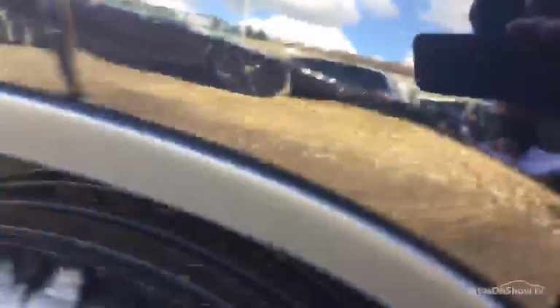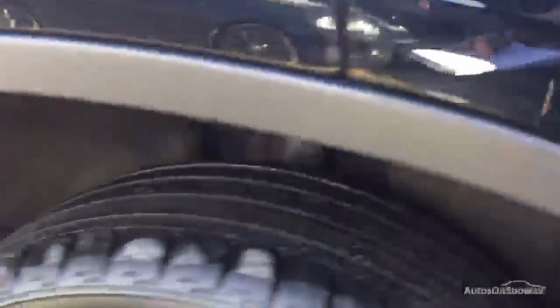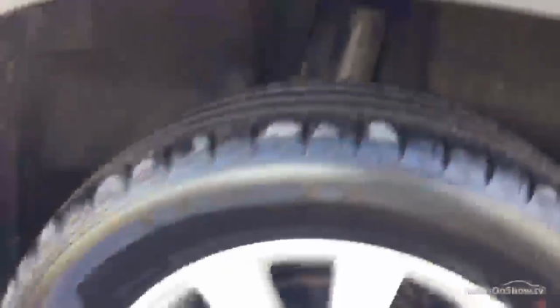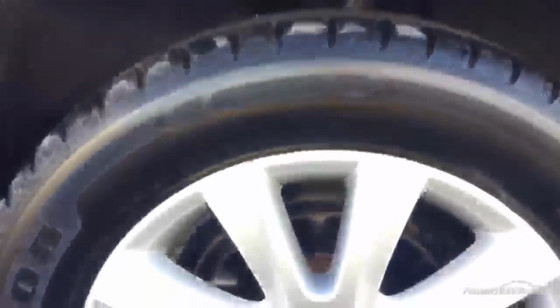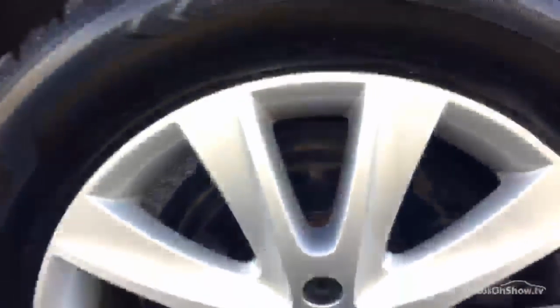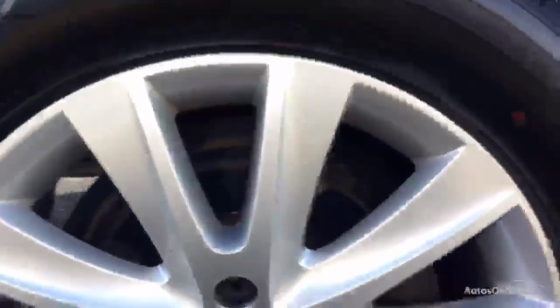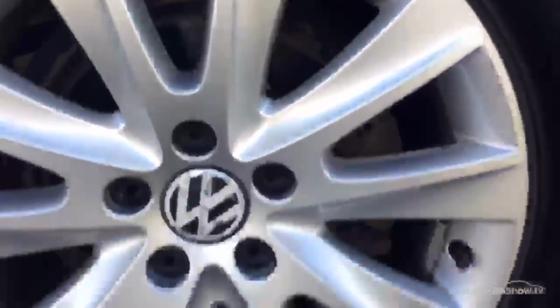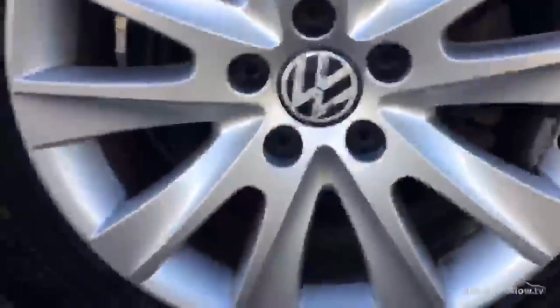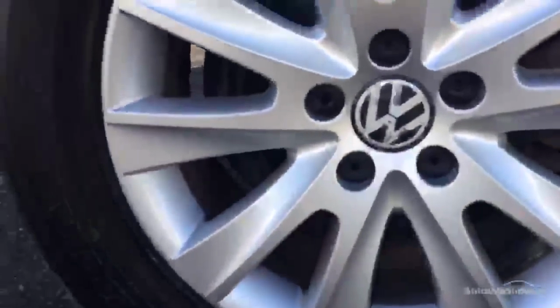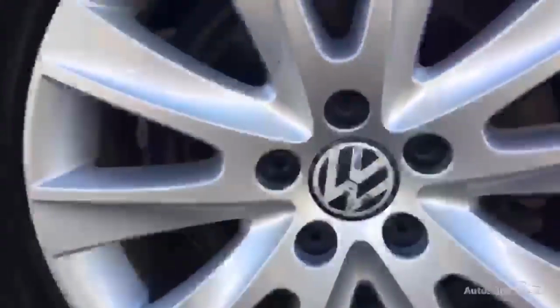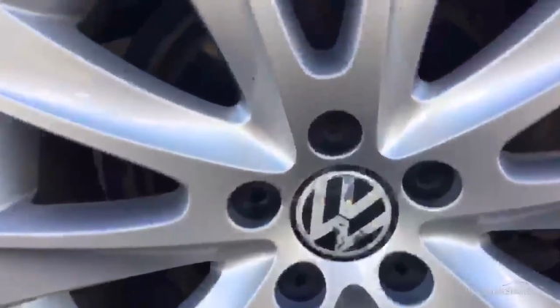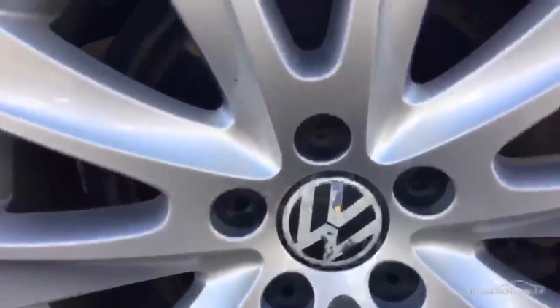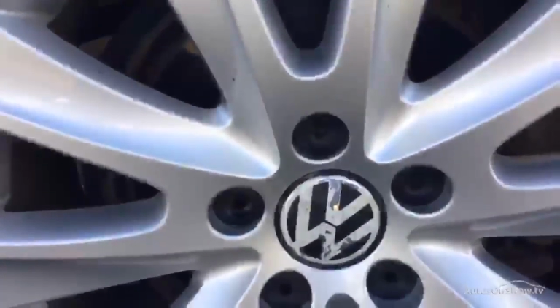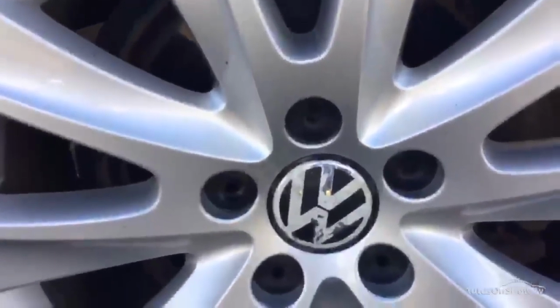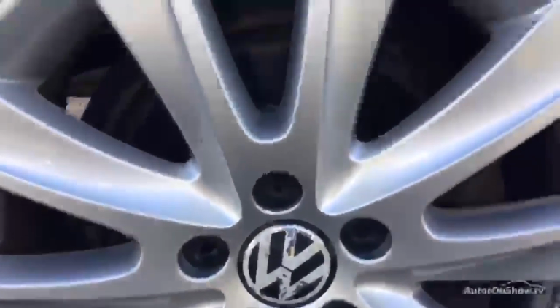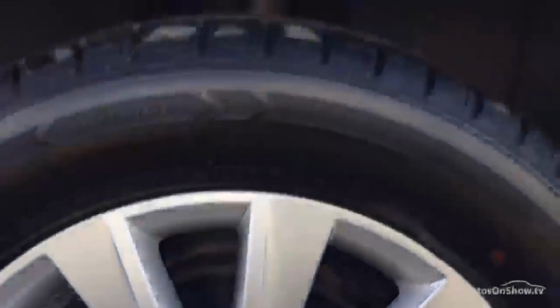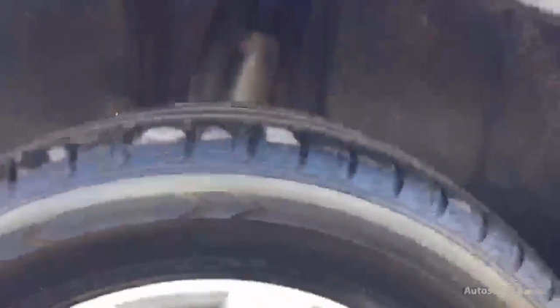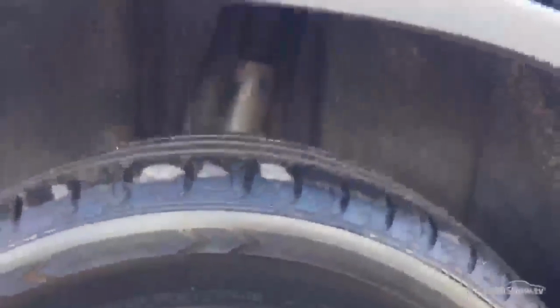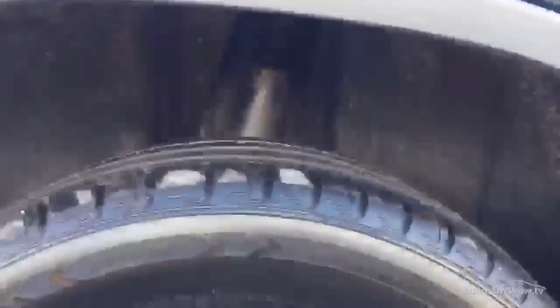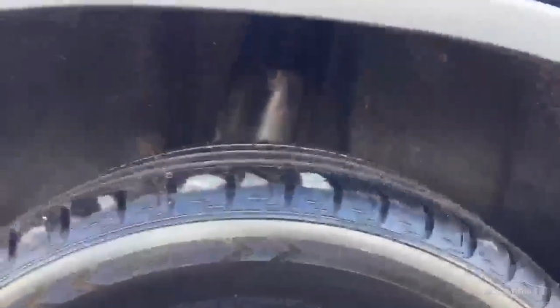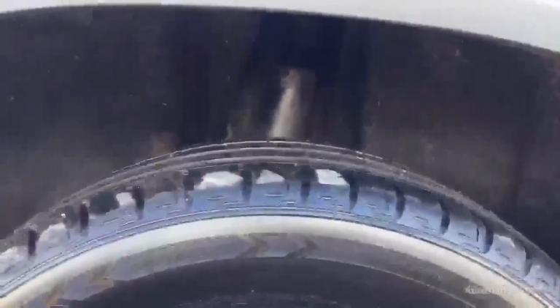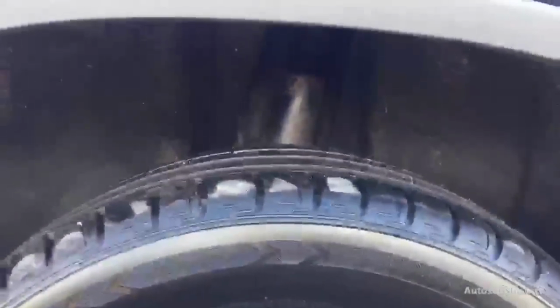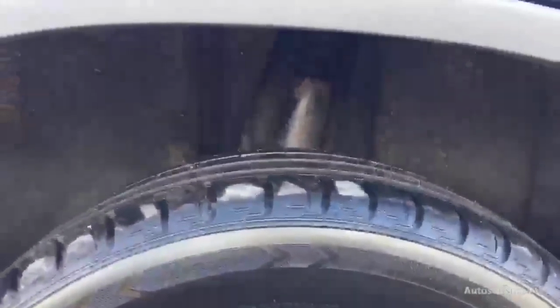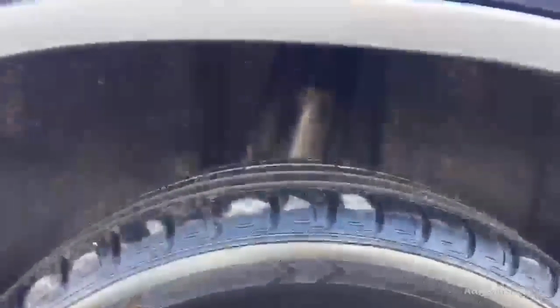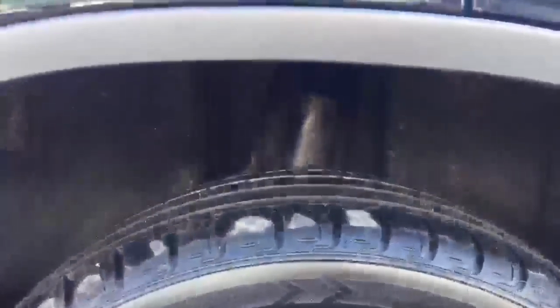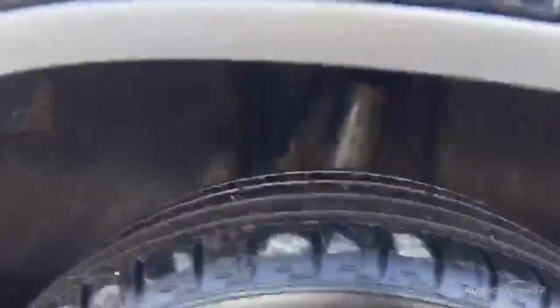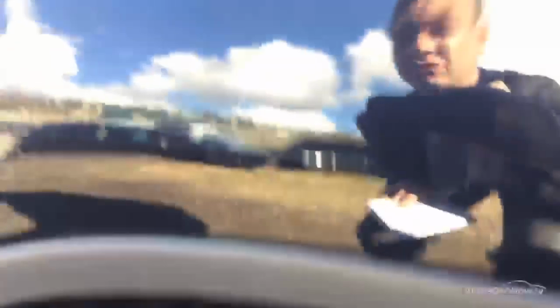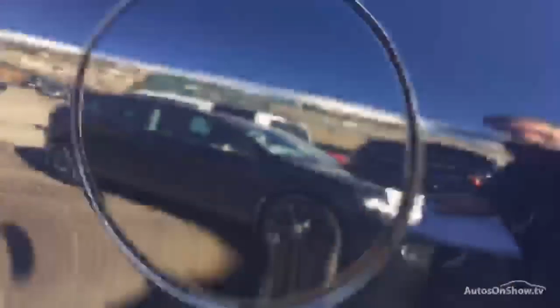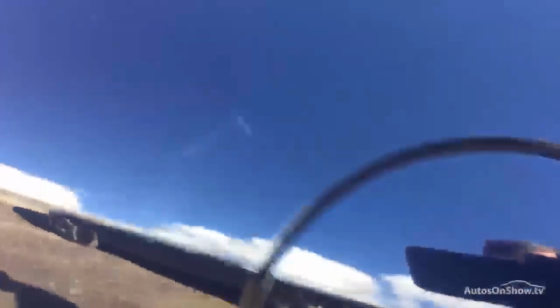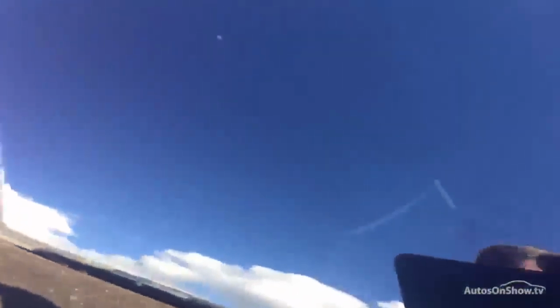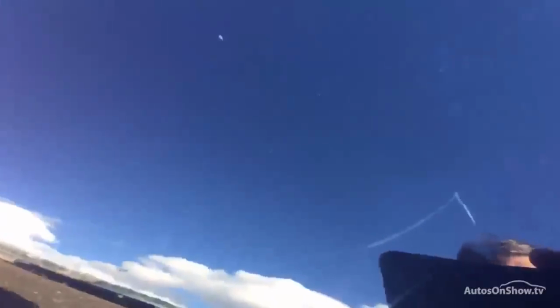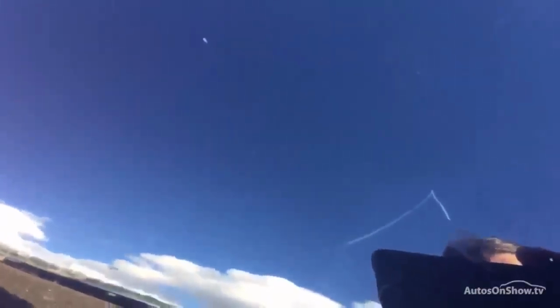Down at the back wheel we've got no kerb damage. It just wants a nice clean; we've got the centre cap which is just bubbling up. The offside rear tyre has a good 7.5mm tread. We've got a light scuff to the quarter panel there.